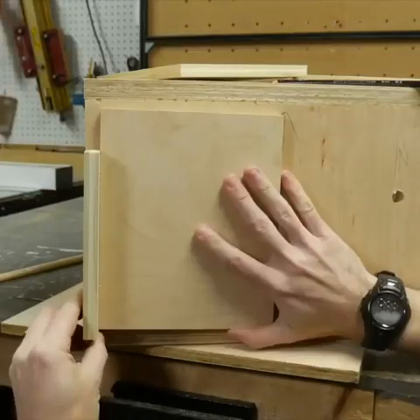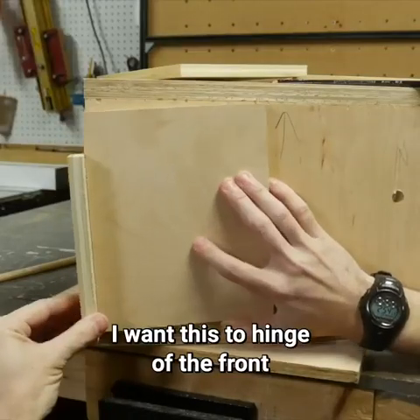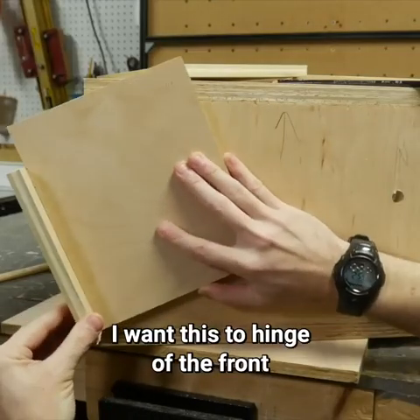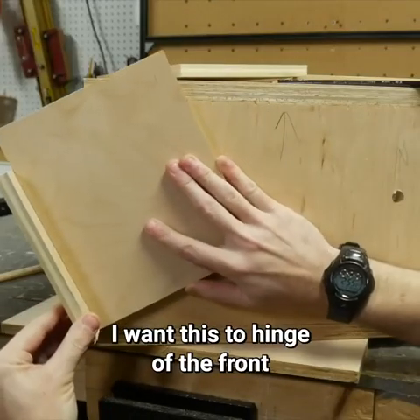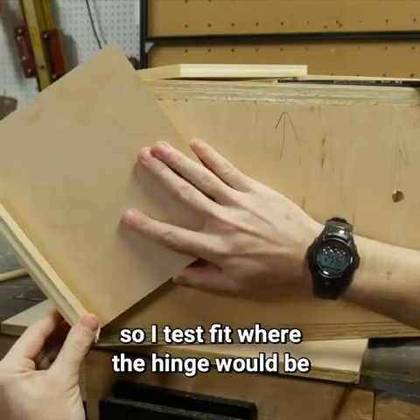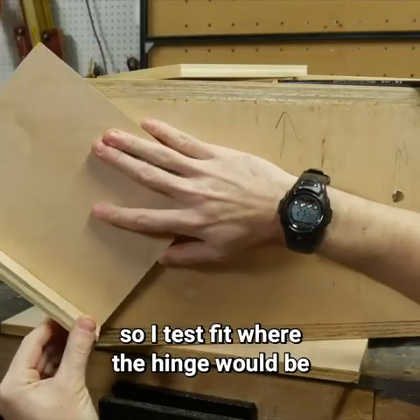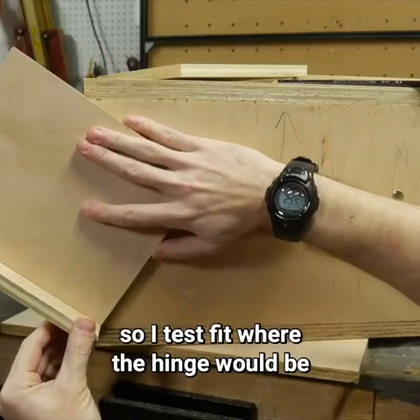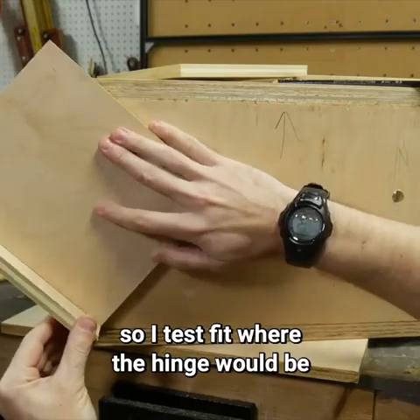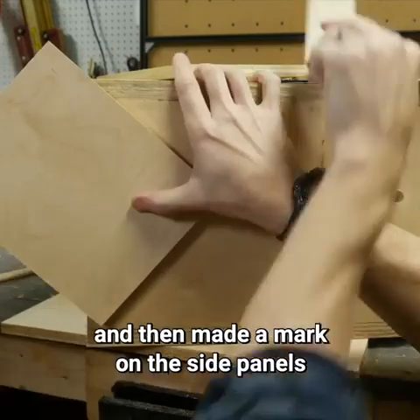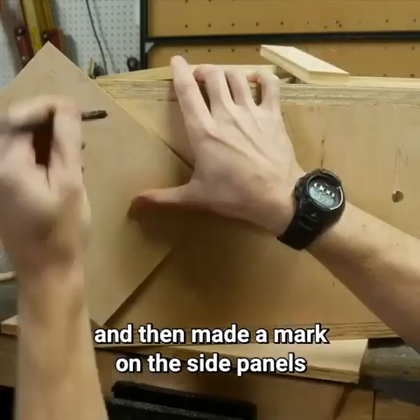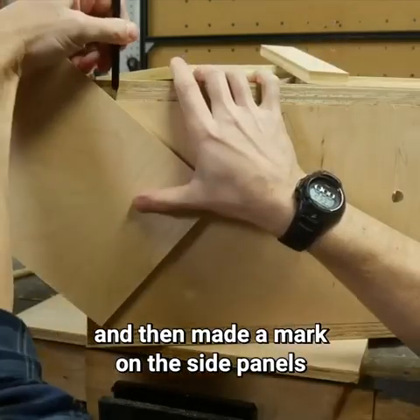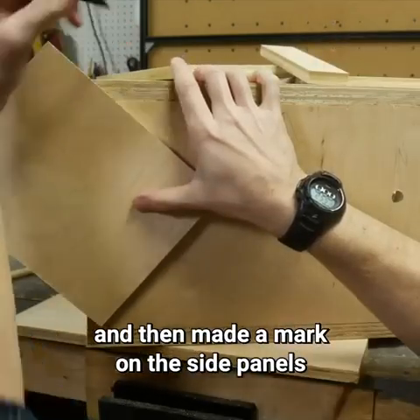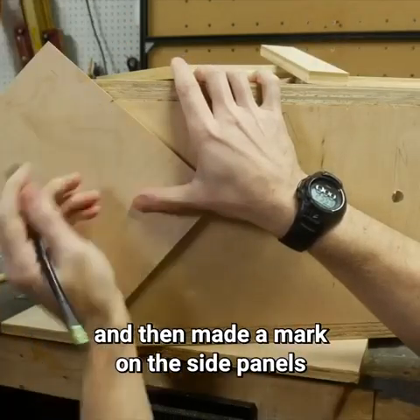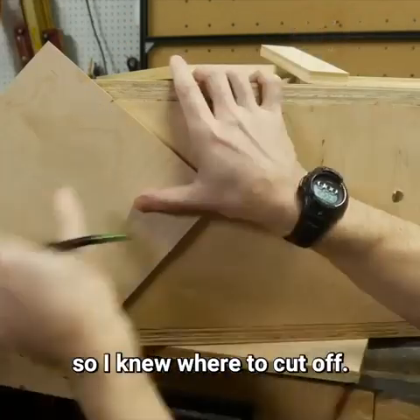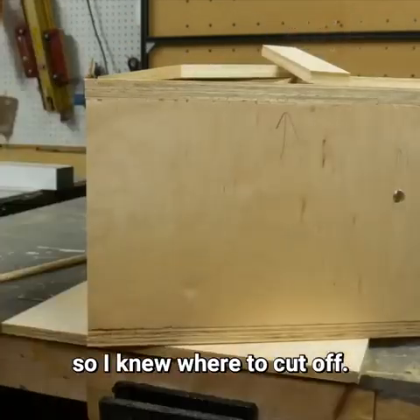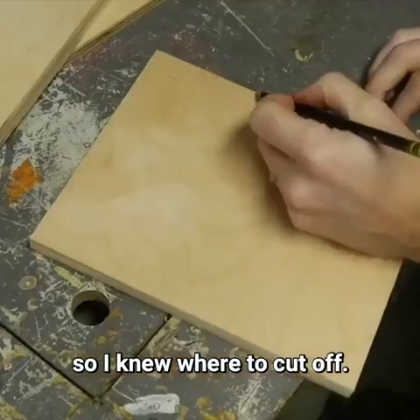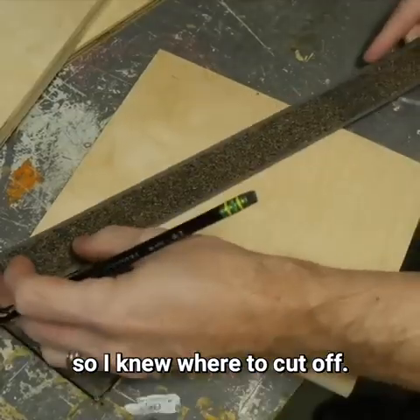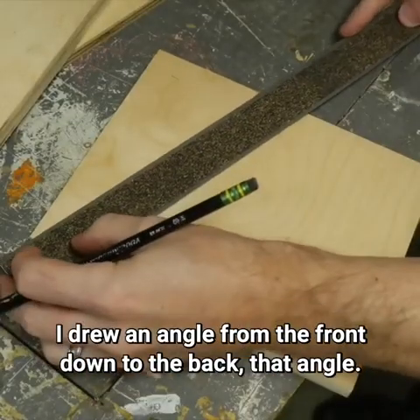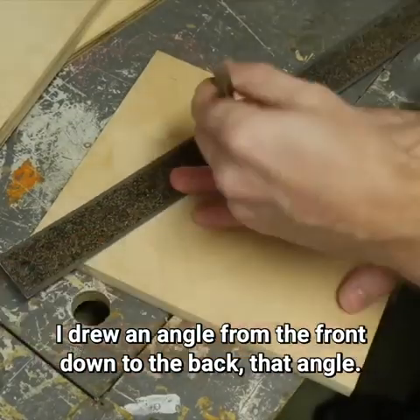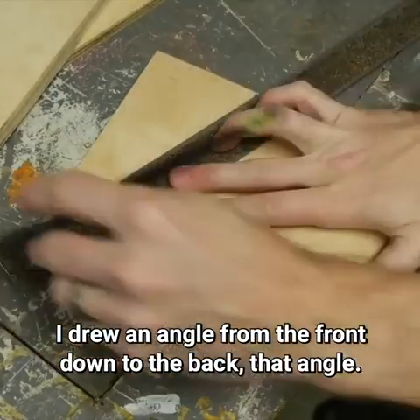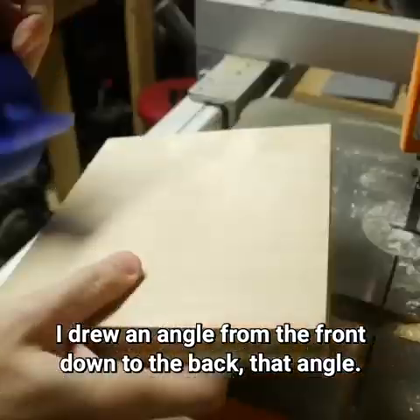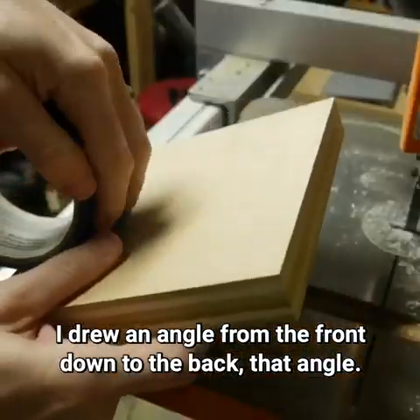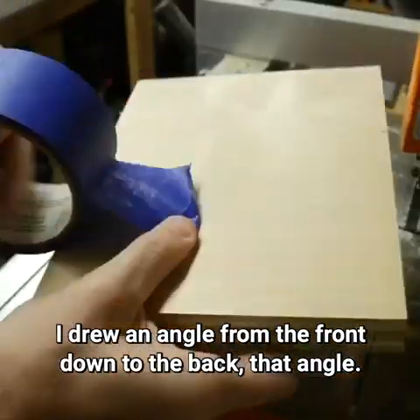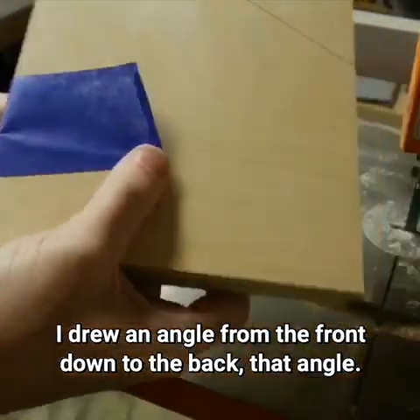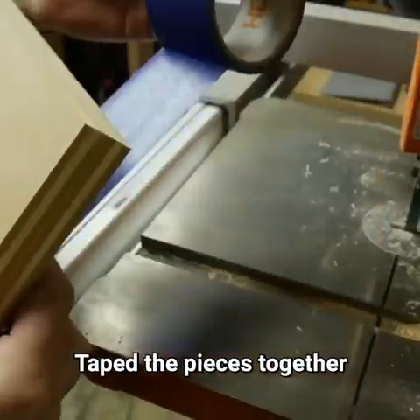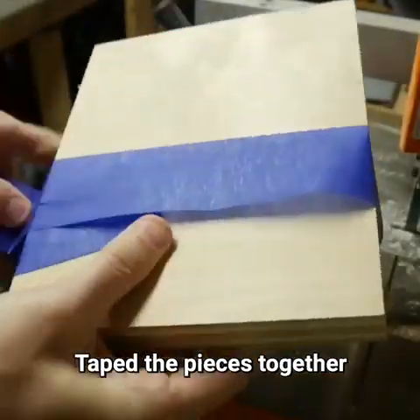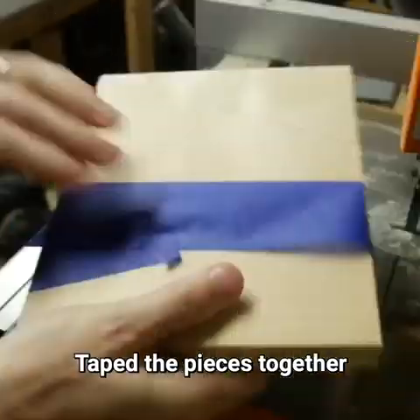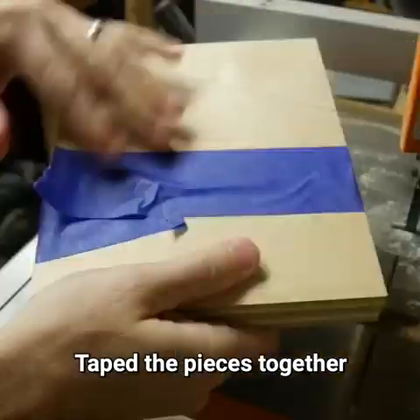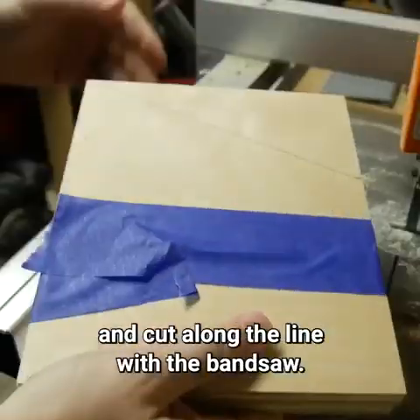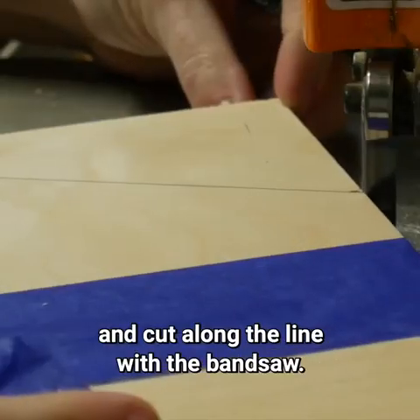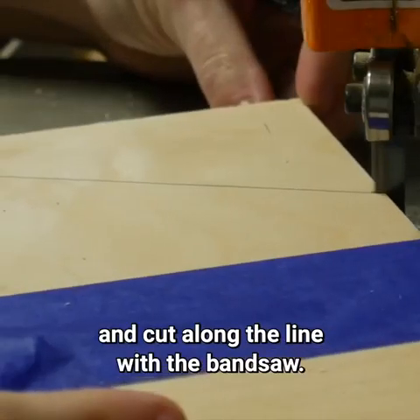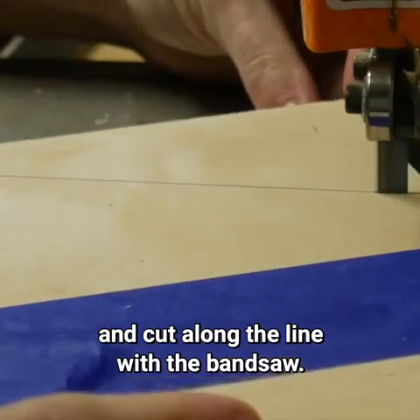I want this to hinge on the front, so I test fit where the hinge would be and then made a mark on the side panels so I knew where to cut off. I drew an angle from the front down to the back at that angle, taped the pieces together, and cut along the line with a bandsaw.